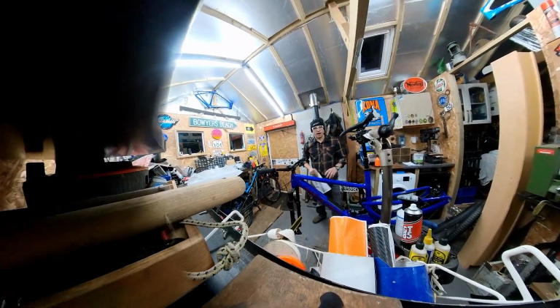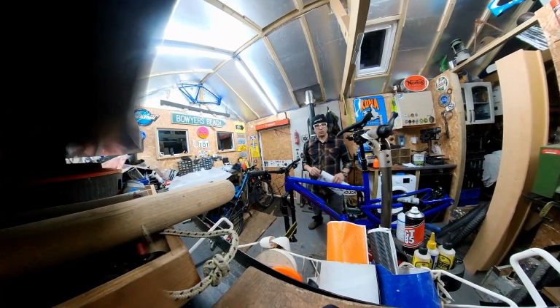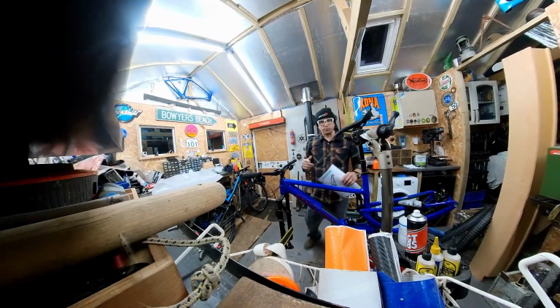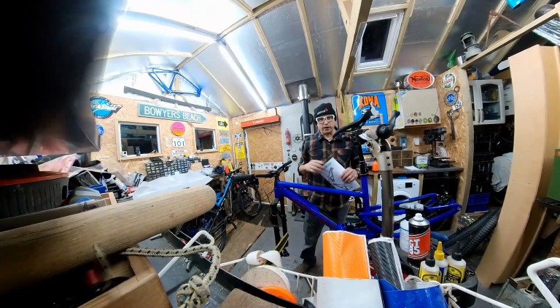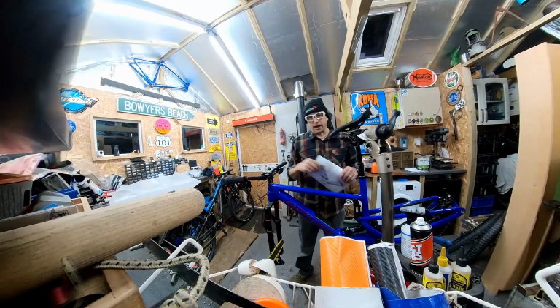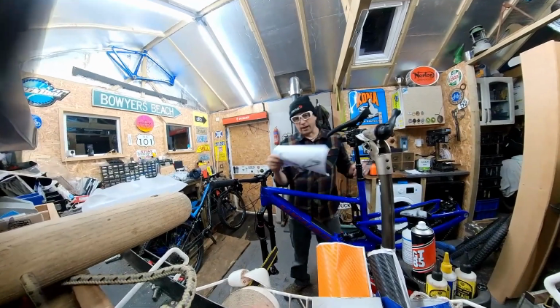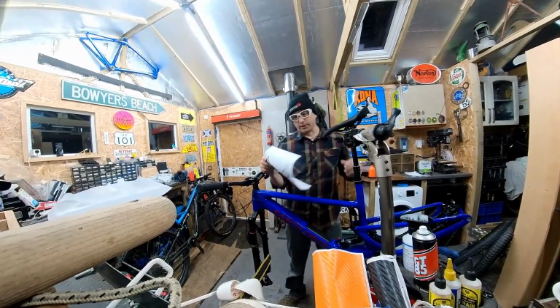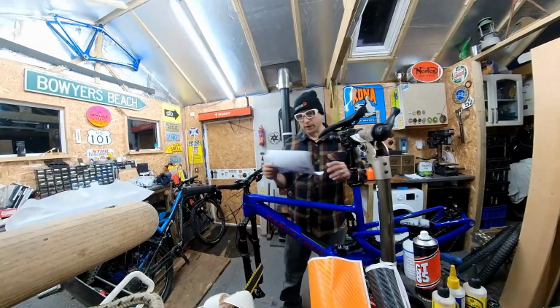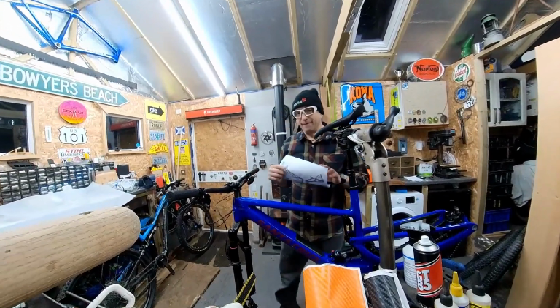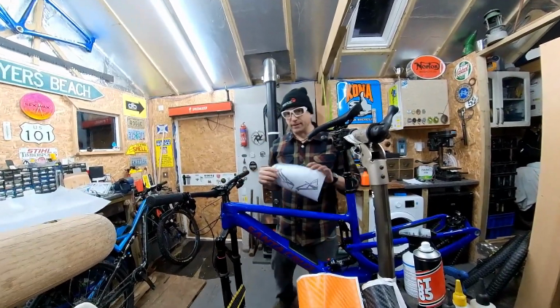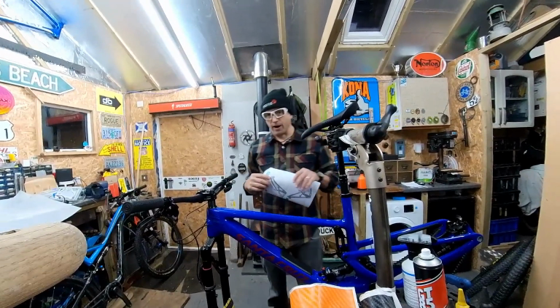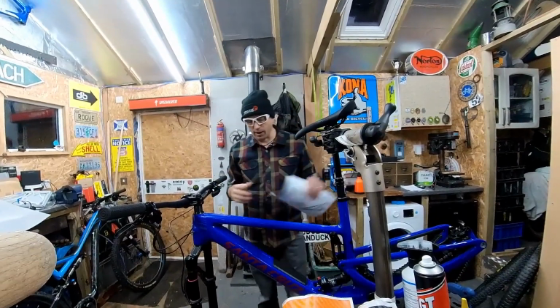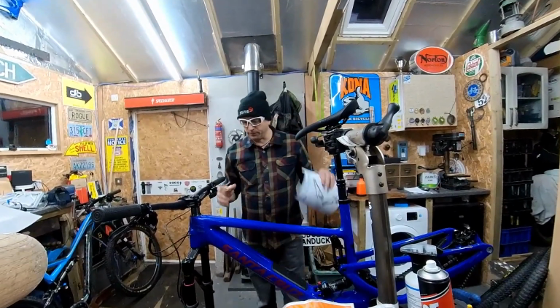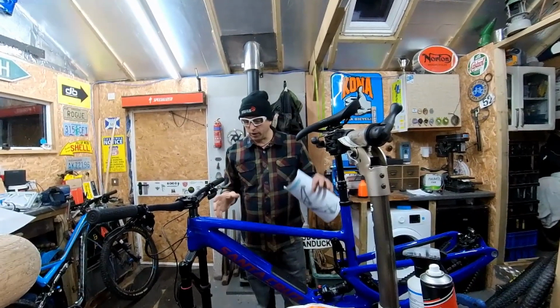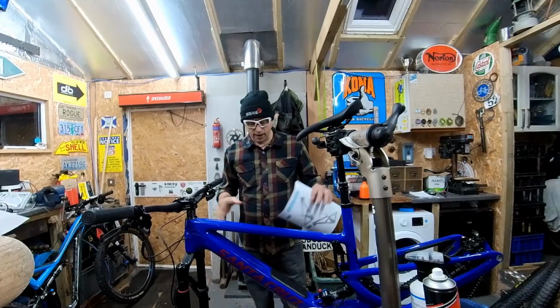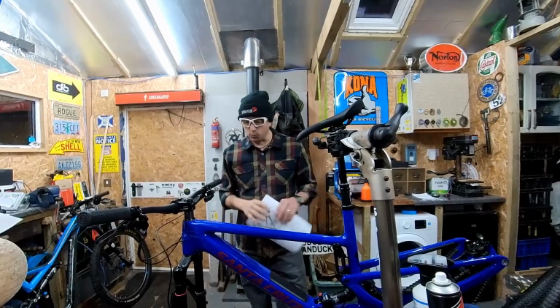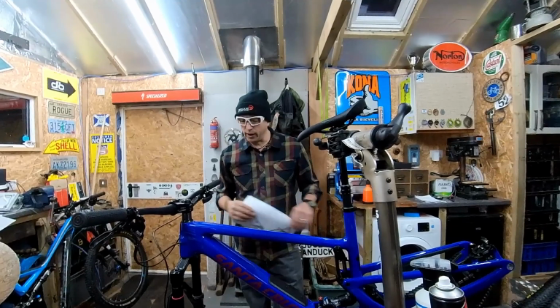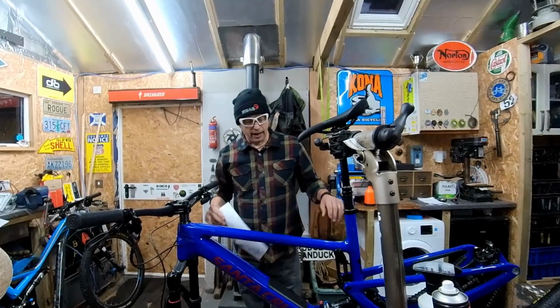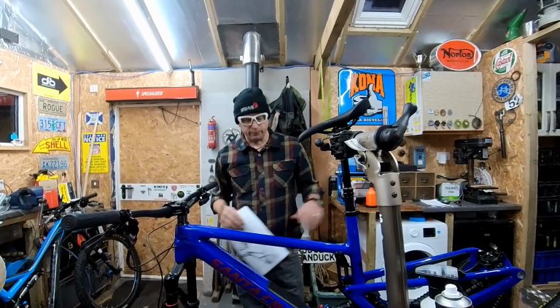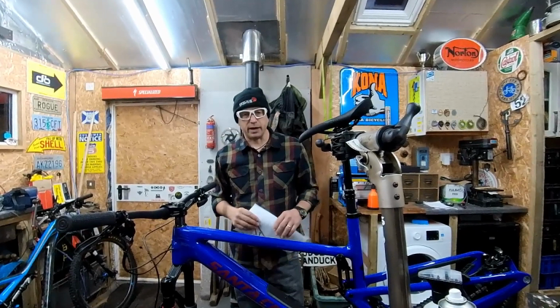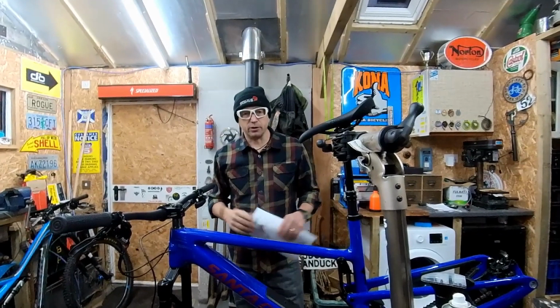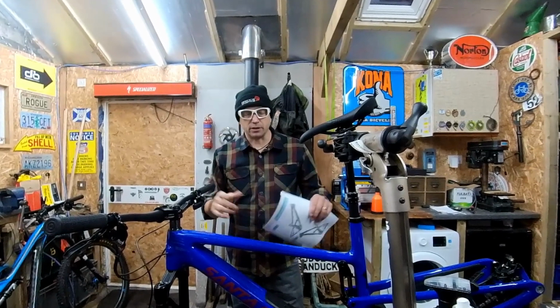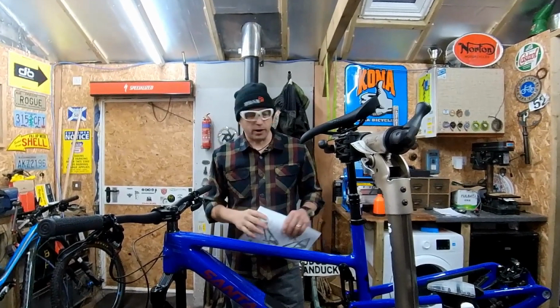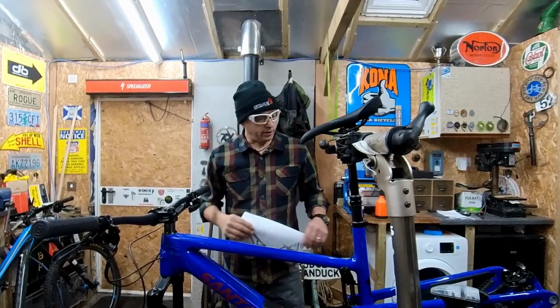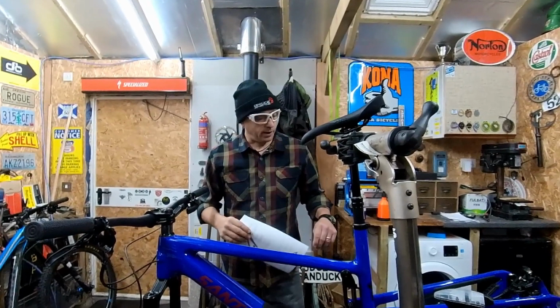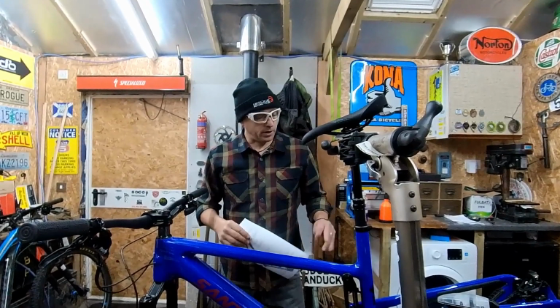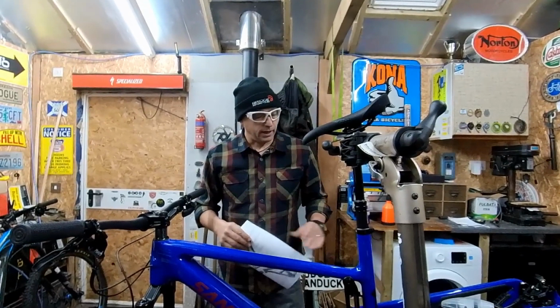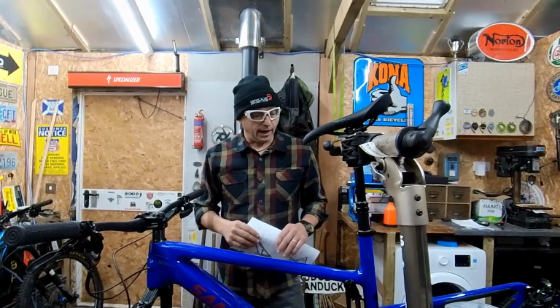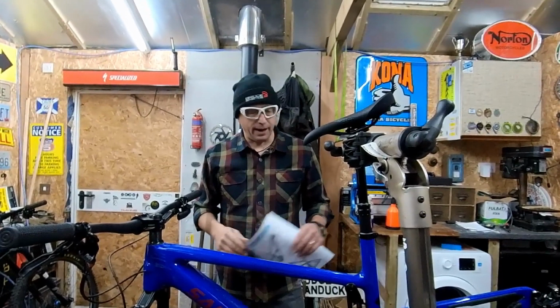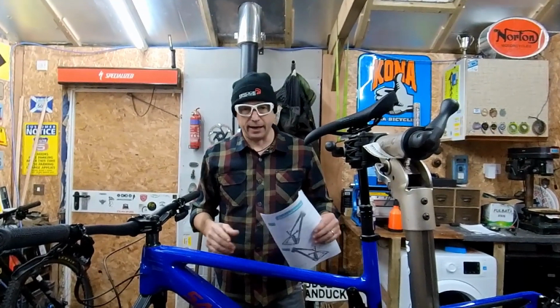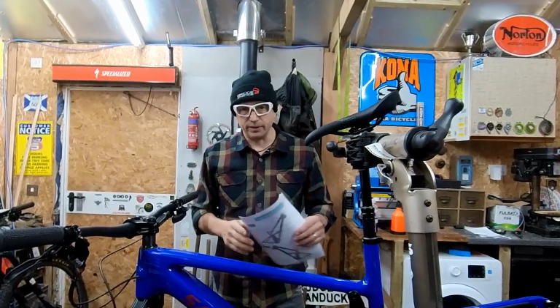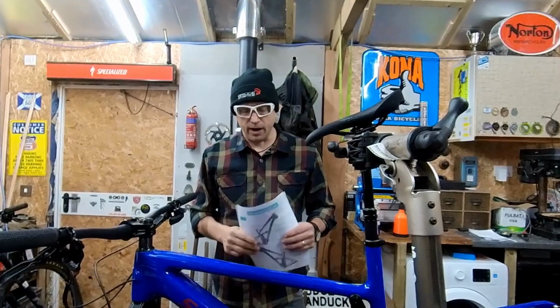Hey and welcome to my video today. Today I'm looking at Invisiframe. I've got here a Touareg from Santa Cruz, thanks to the Bike Shed hooking me up with this and Invisiframe.